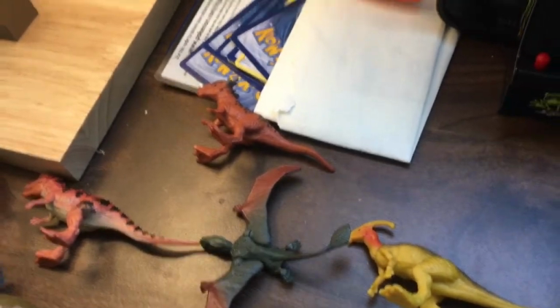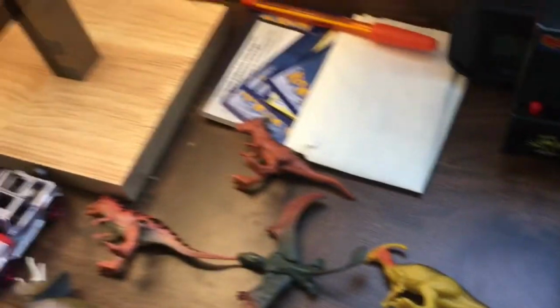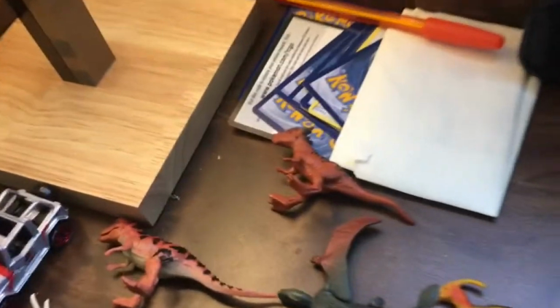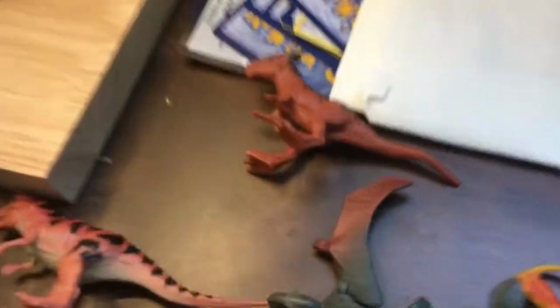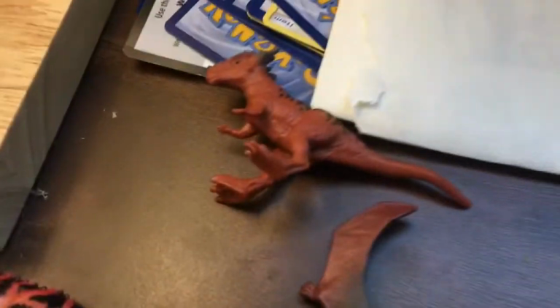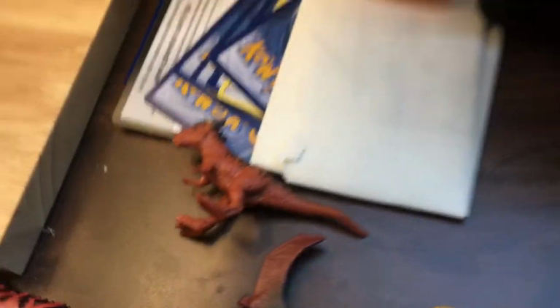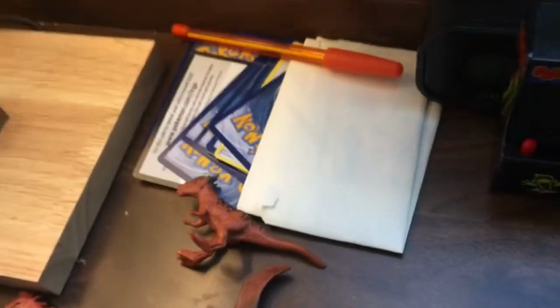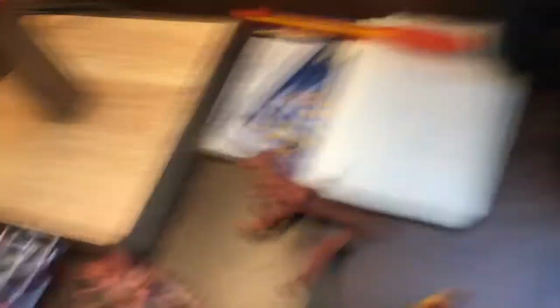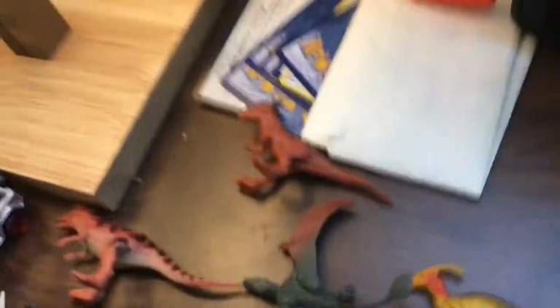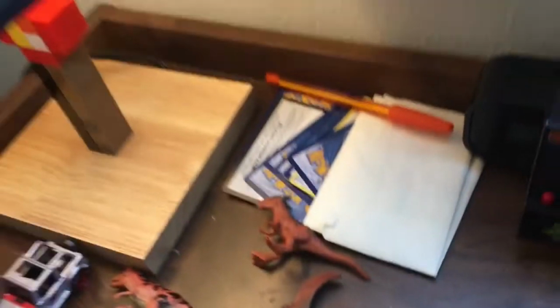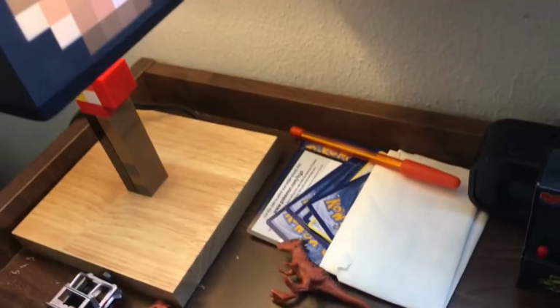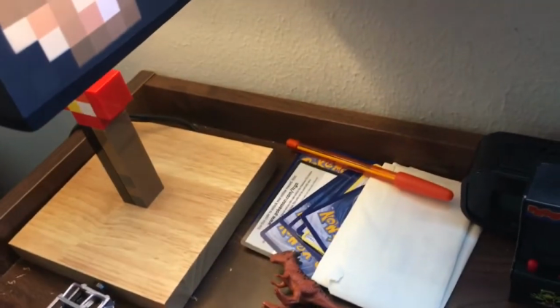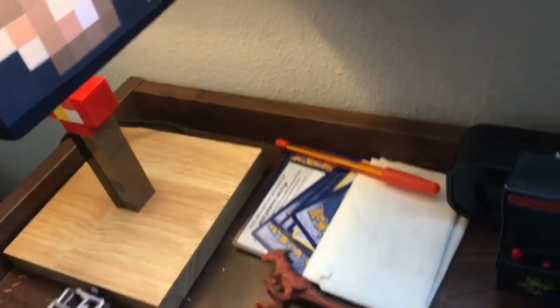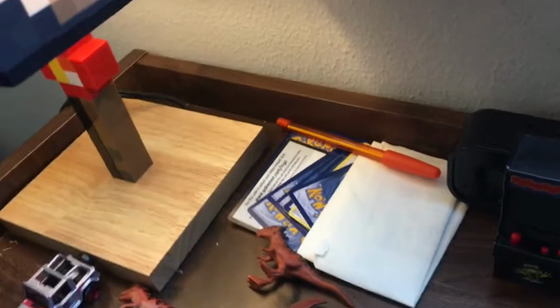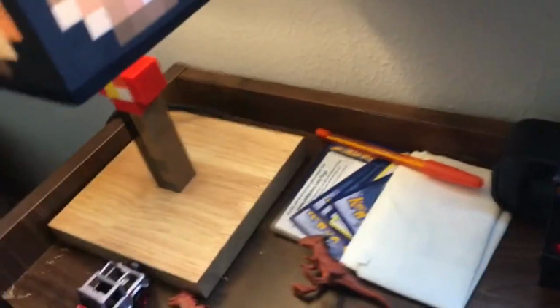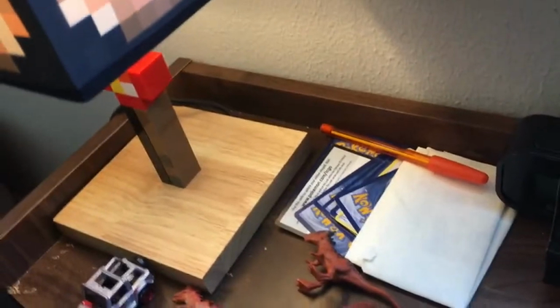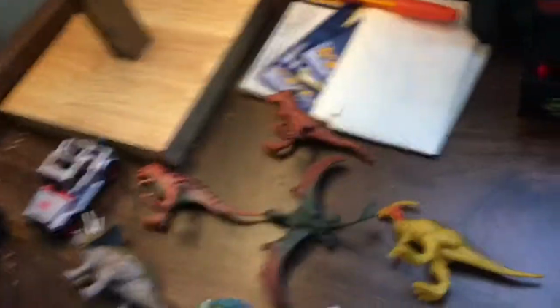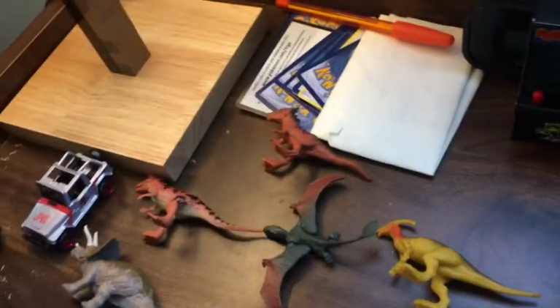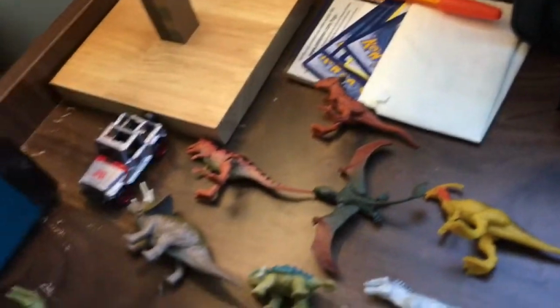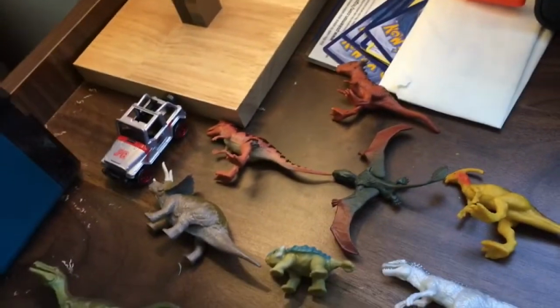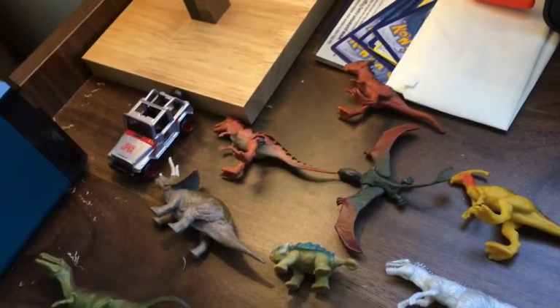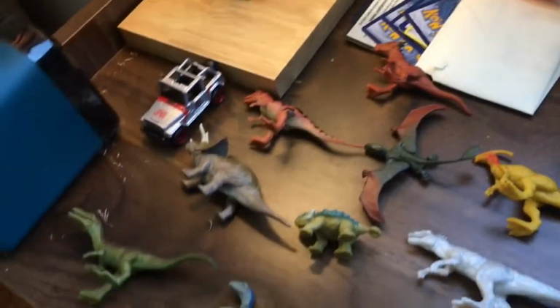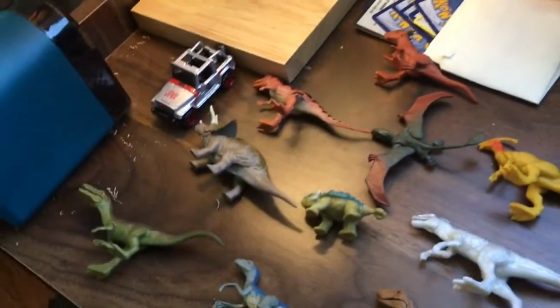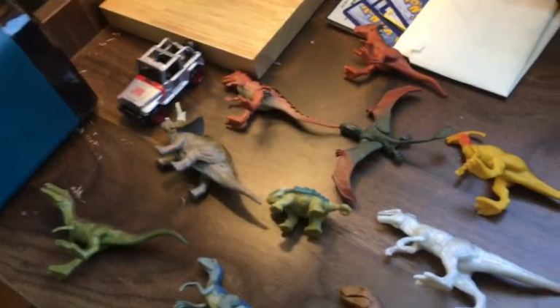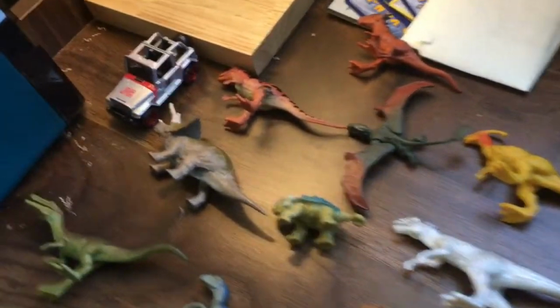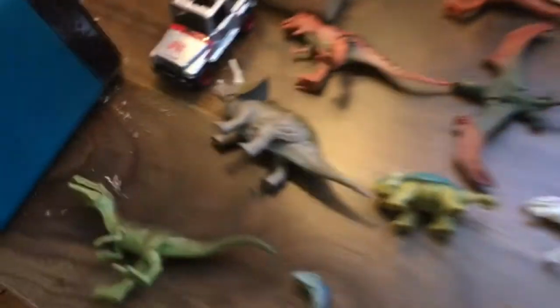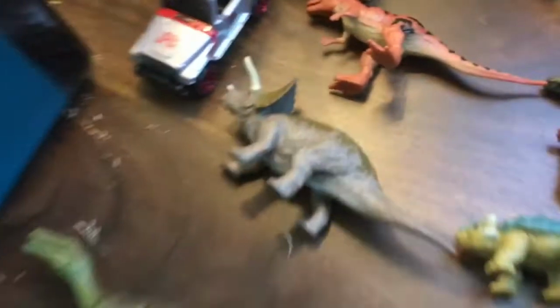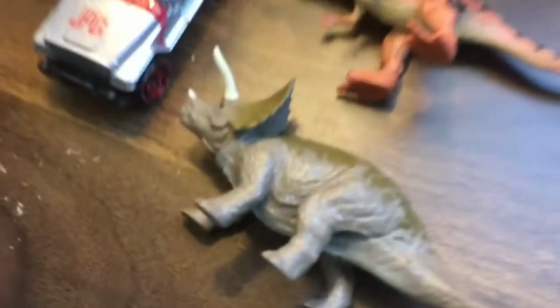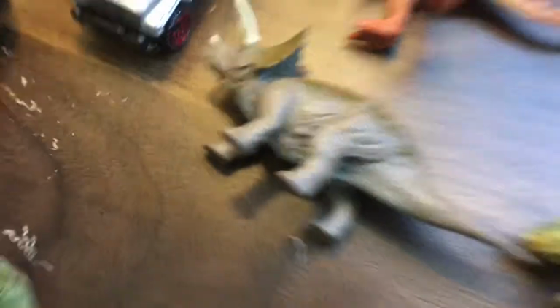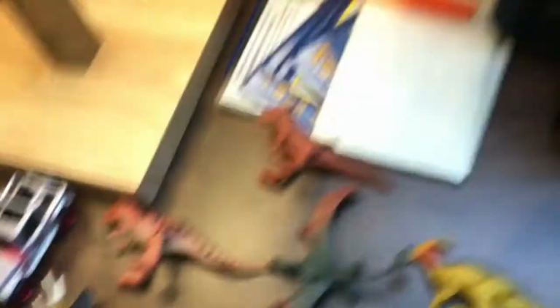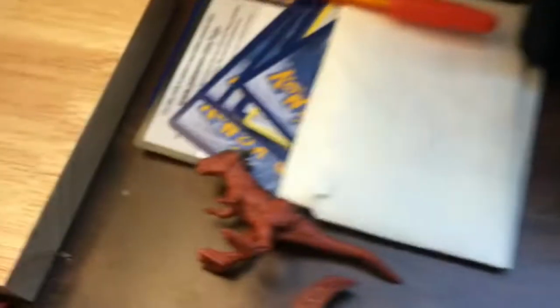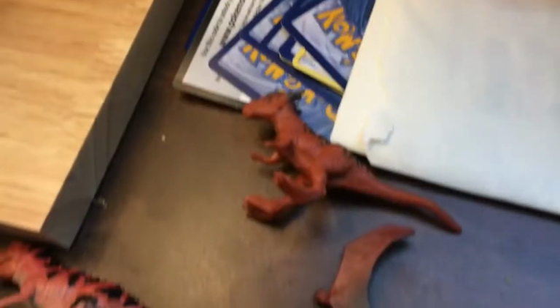I would say Stegomoloch because of his head bumping into a lot of things and he could cause havoc, even though he's a part of the herd. He has armor. I like this one.